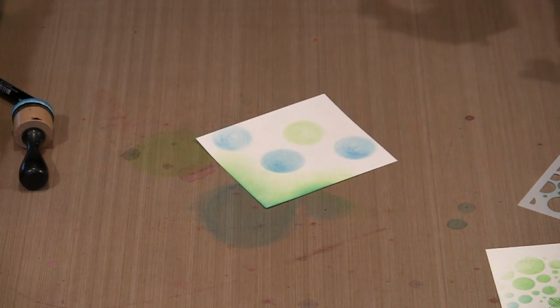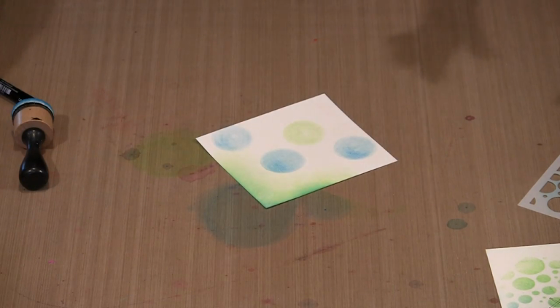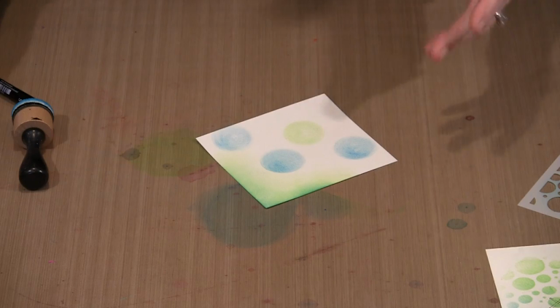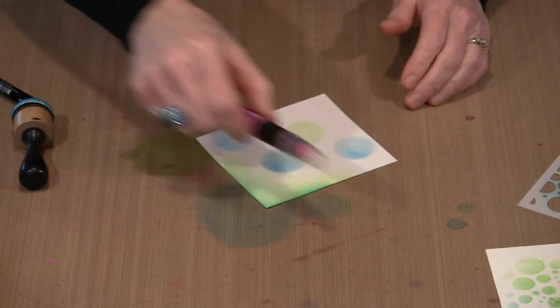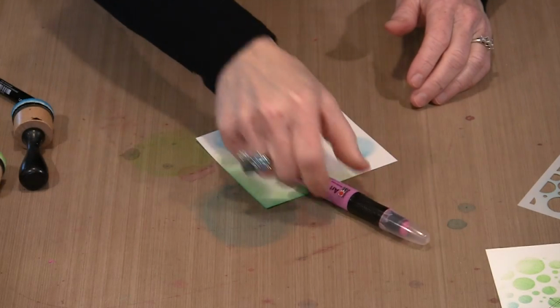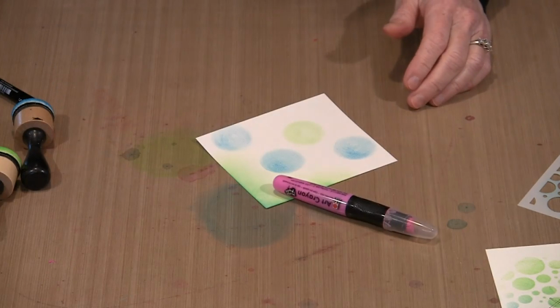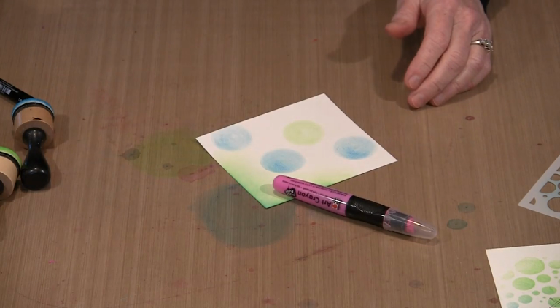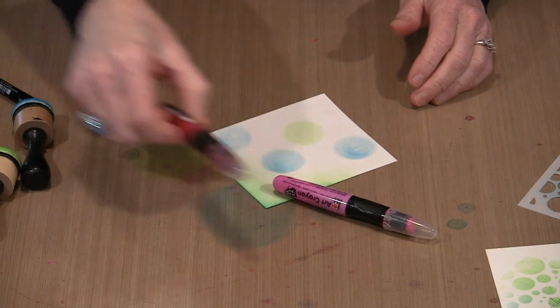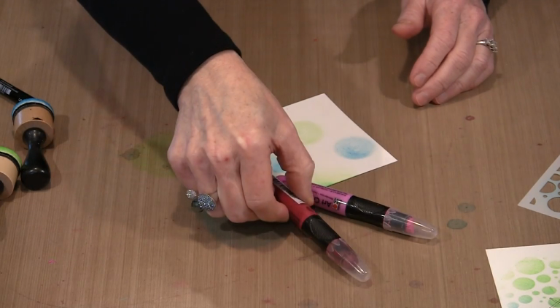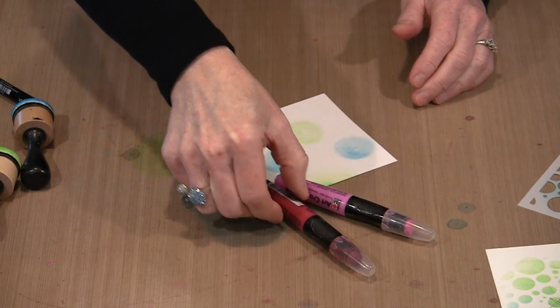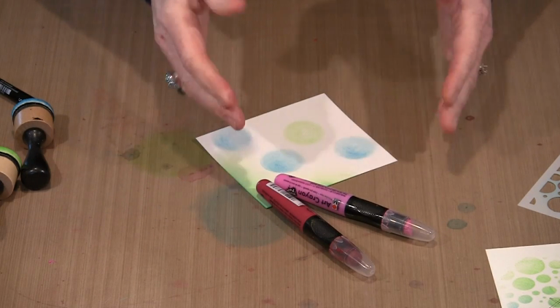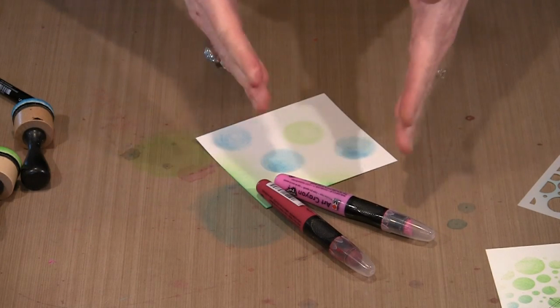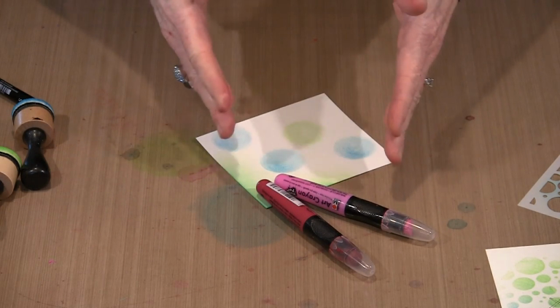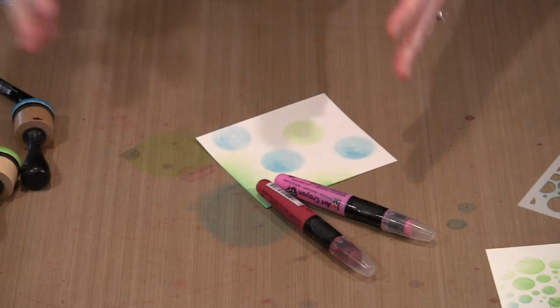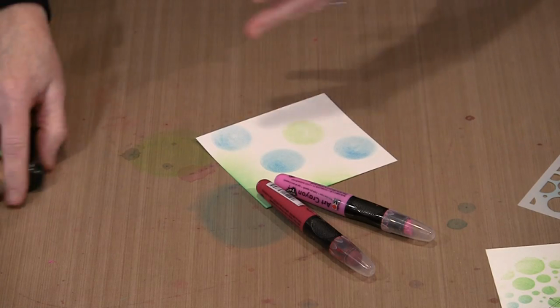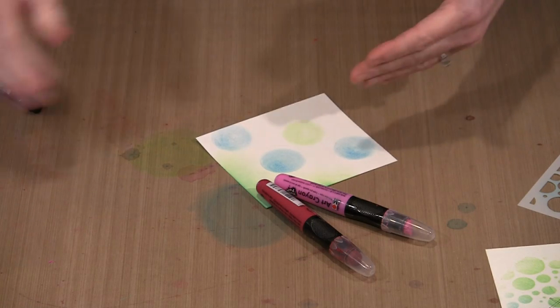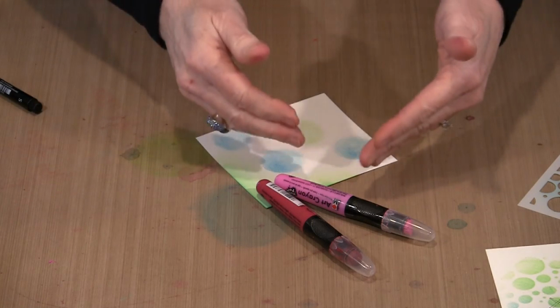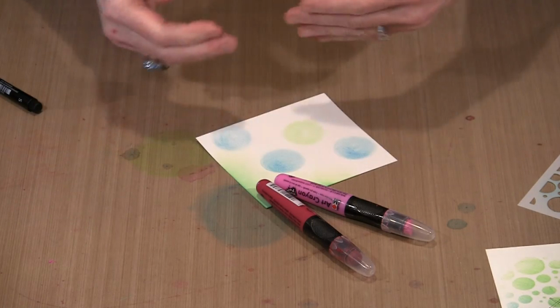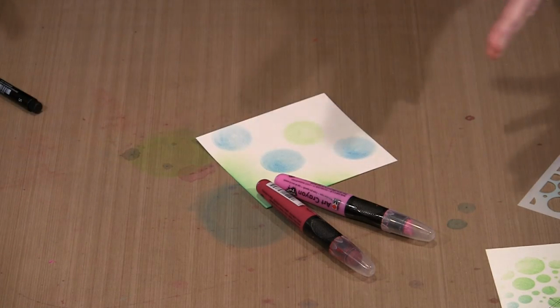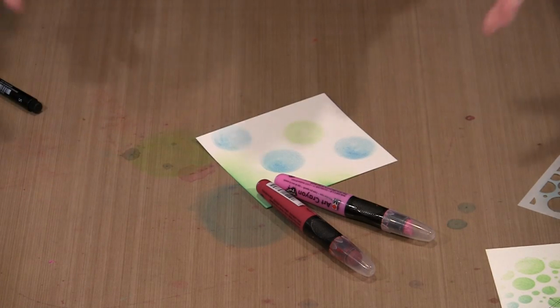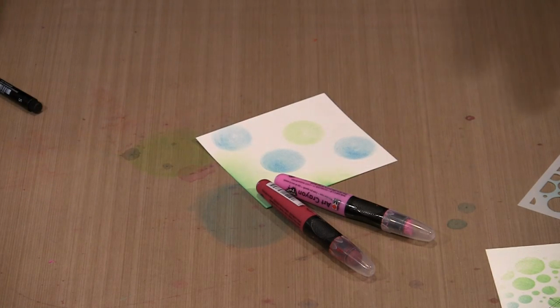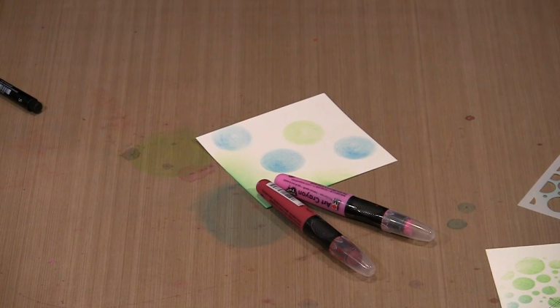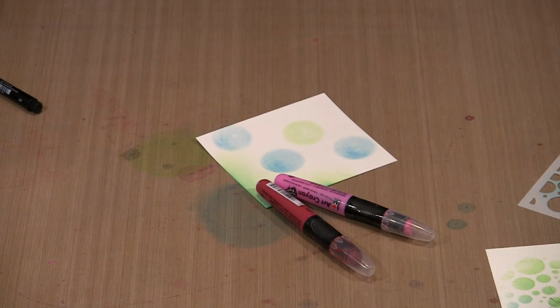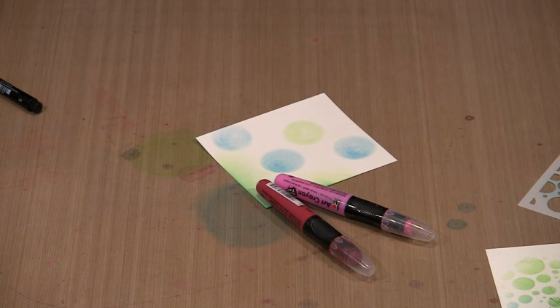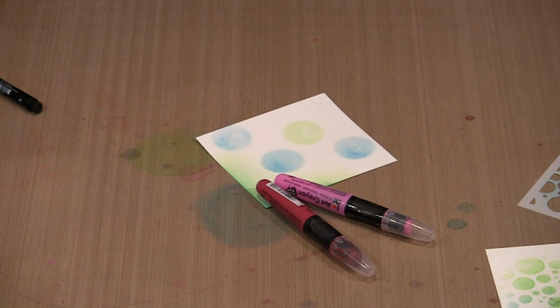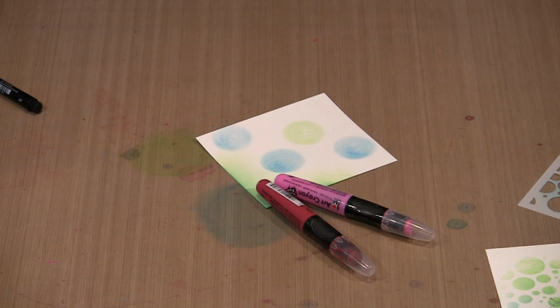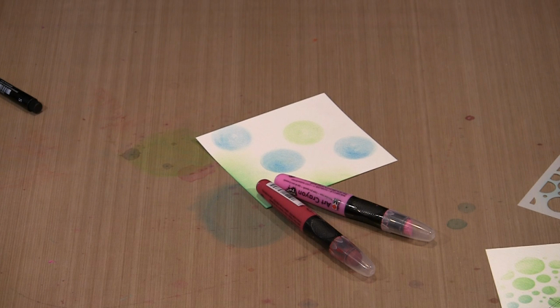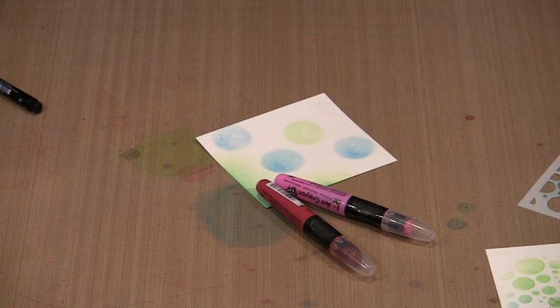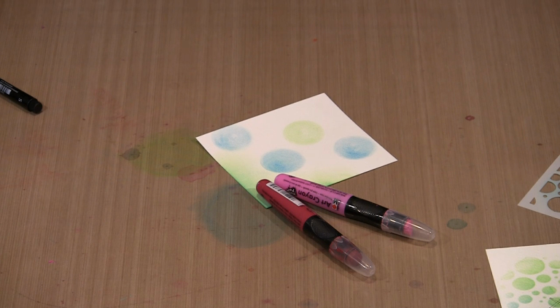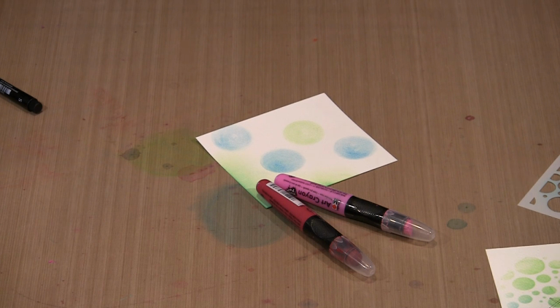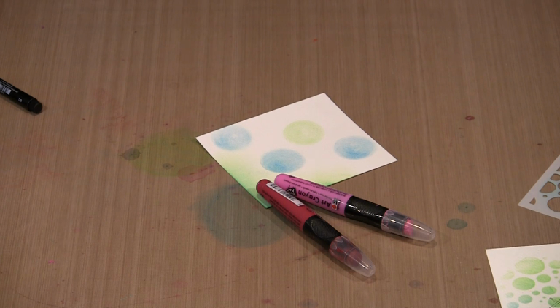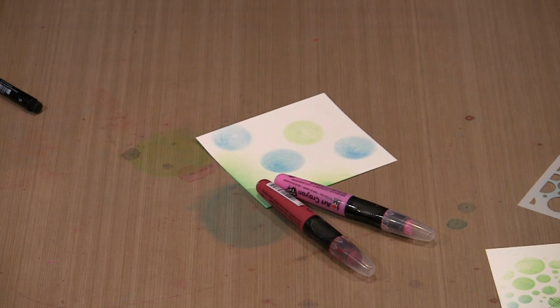To come back to the art crayons — at $3.99 I think they are a great value because there is so much product in that lipstick-like container. You can extend it out and use it all the way down to the nub, and since we're offering this introductory special of 35% off, it's an even better deal.